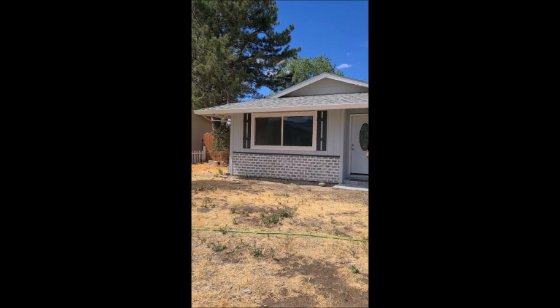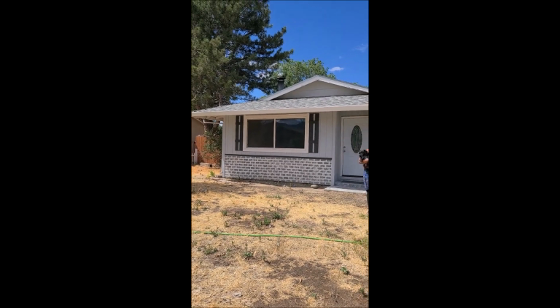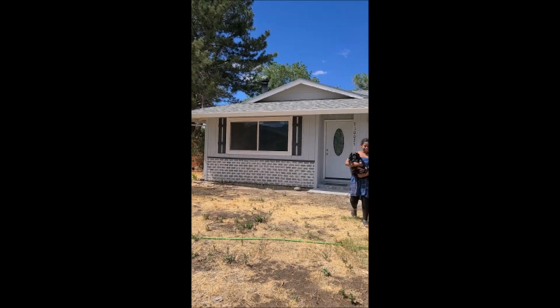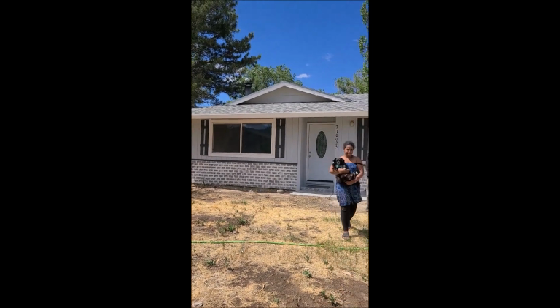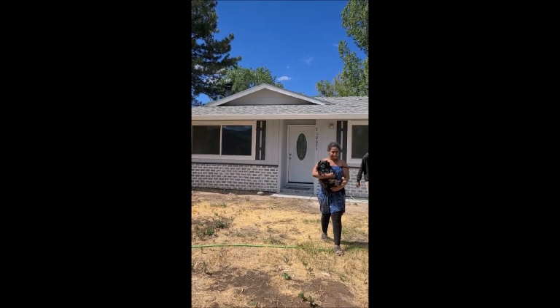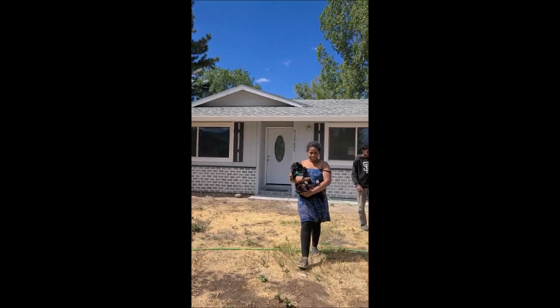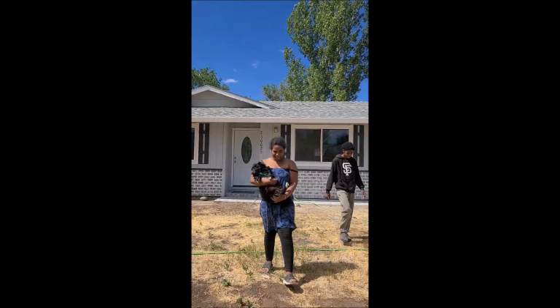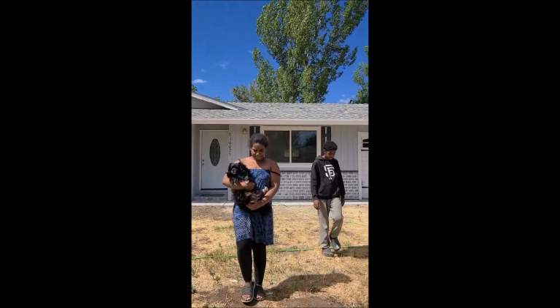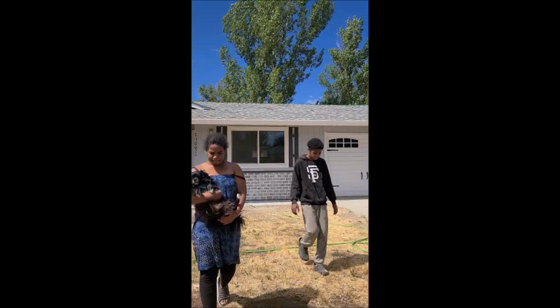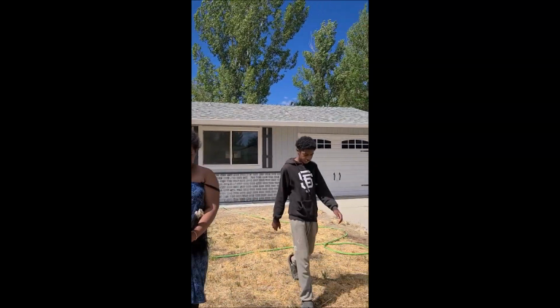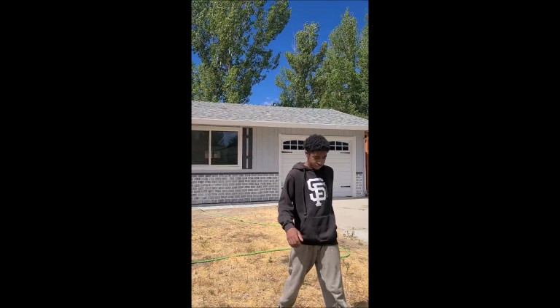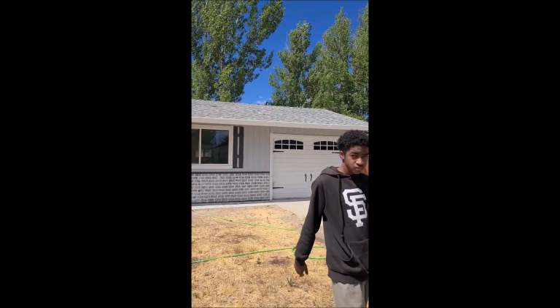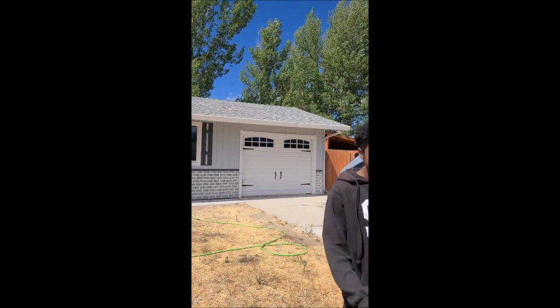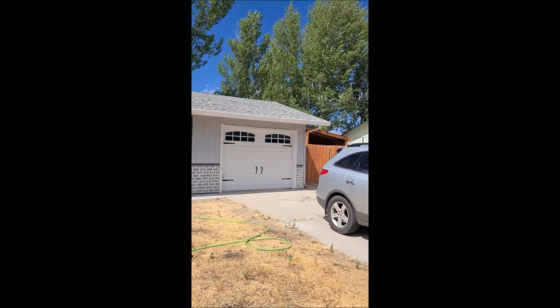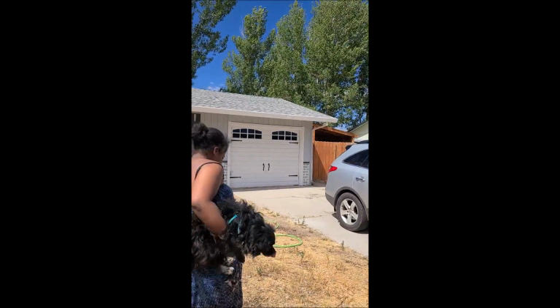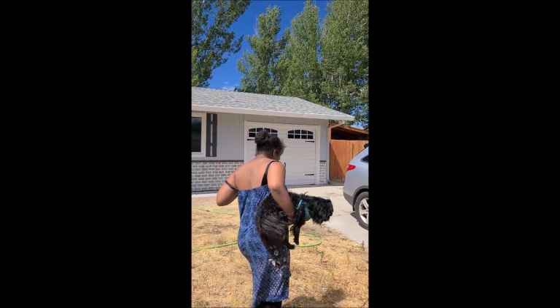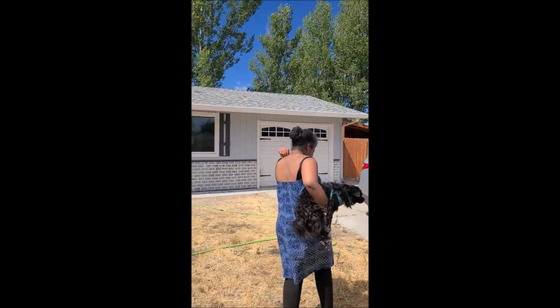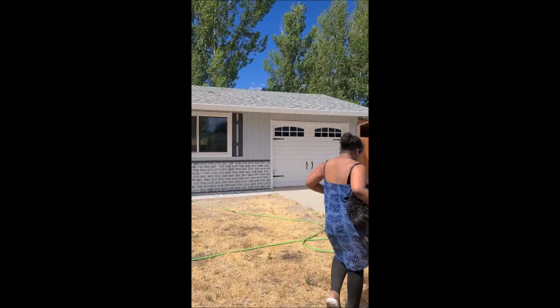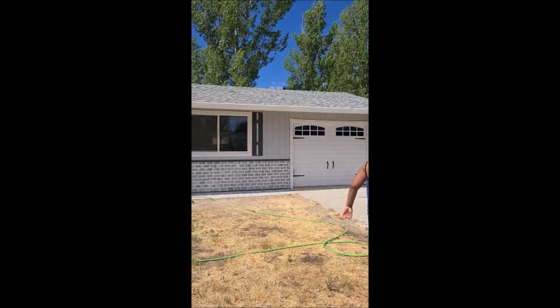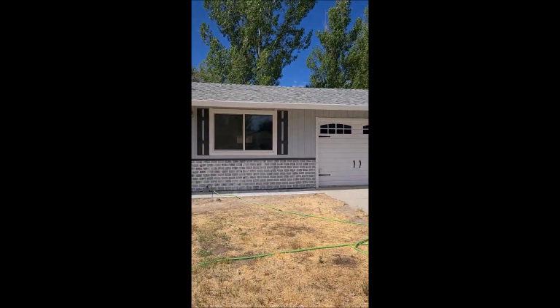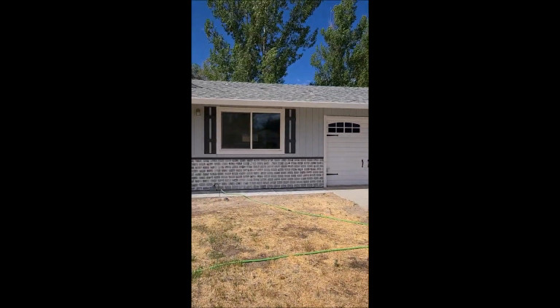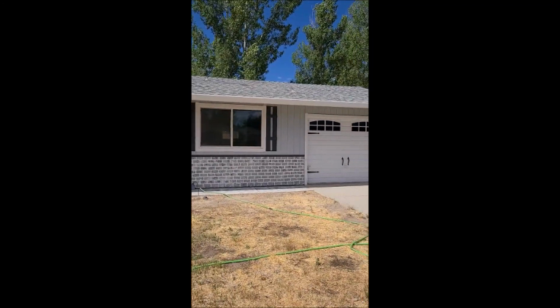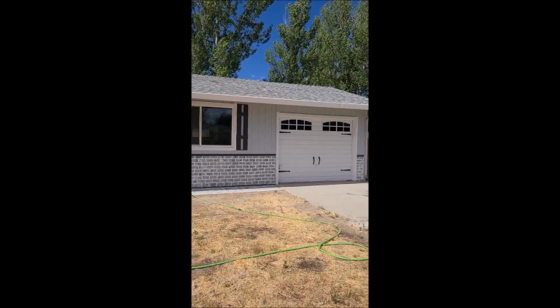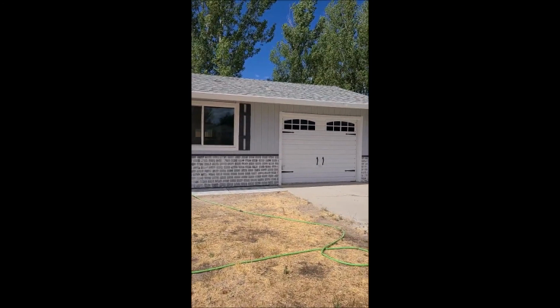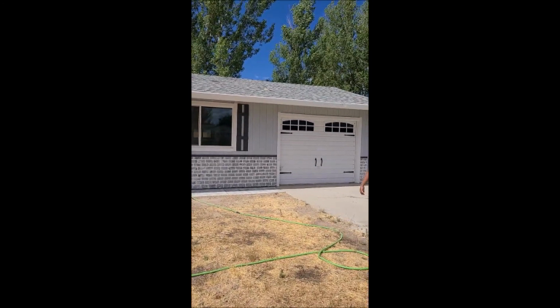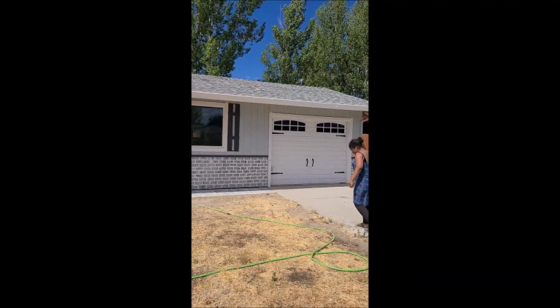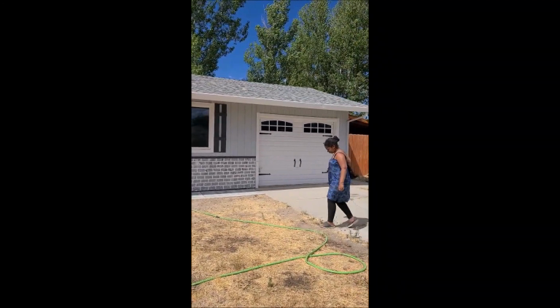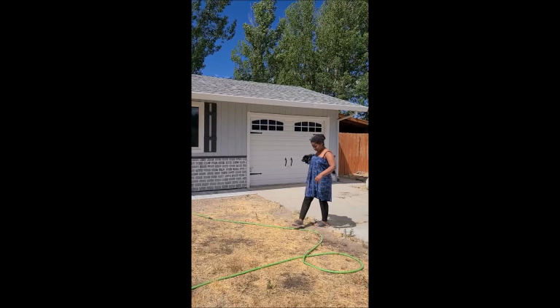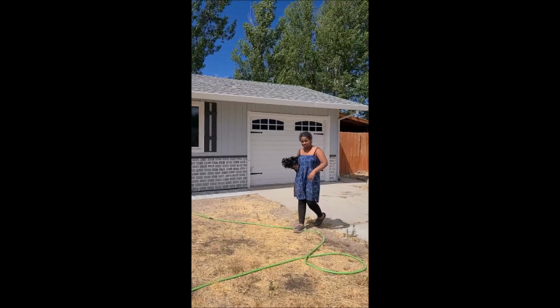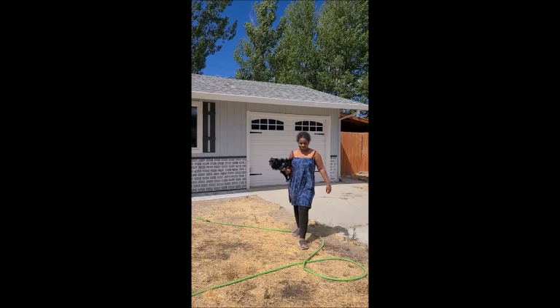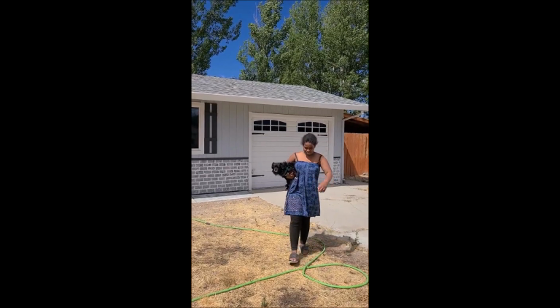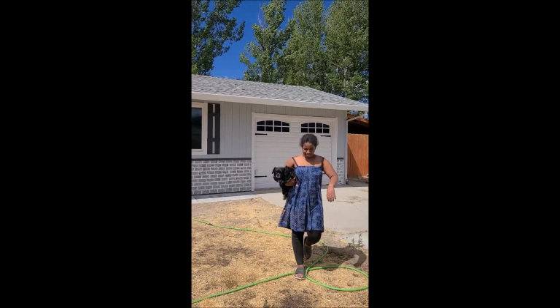Here we go — the latest Davis family investment property that we're renting out. We've already got renters for it. I've got my children walking through with me because I want them to recognize all their hard work.